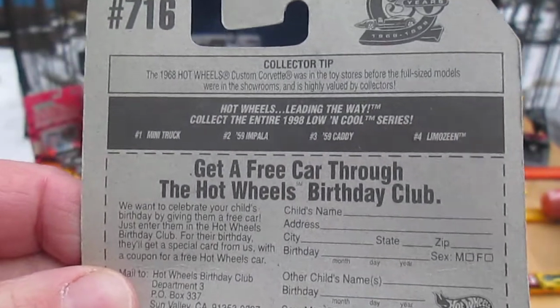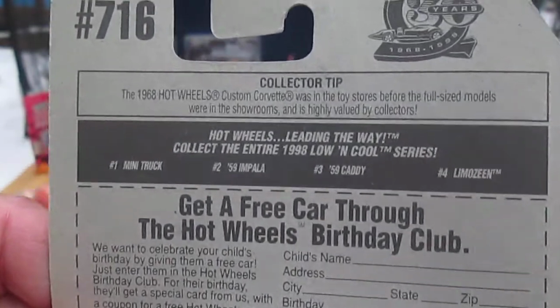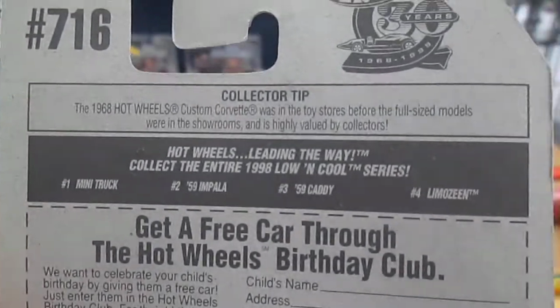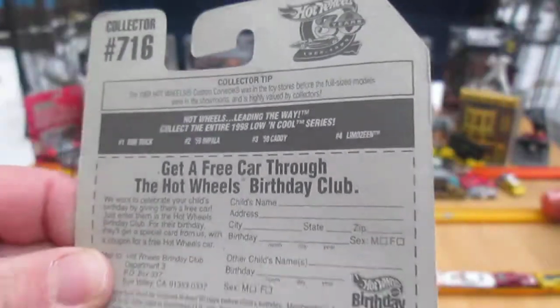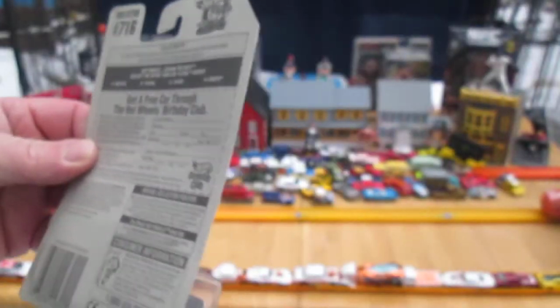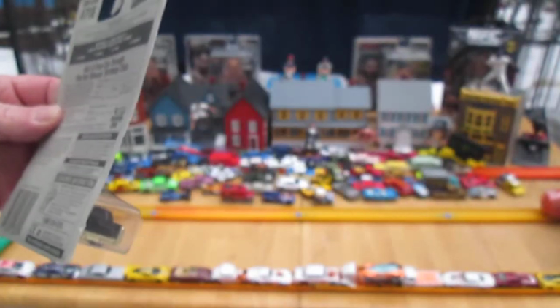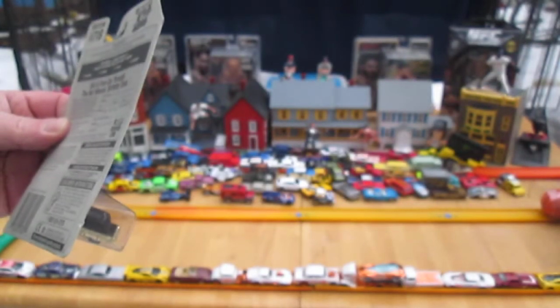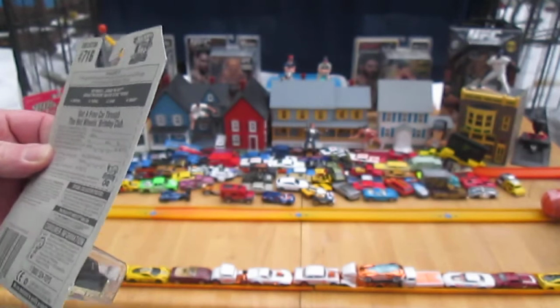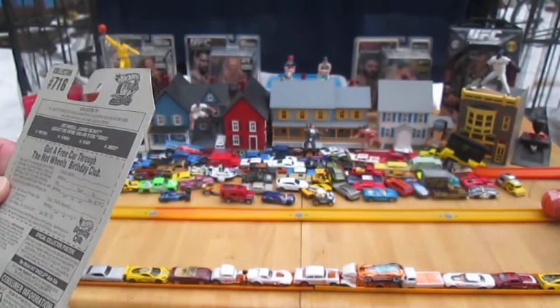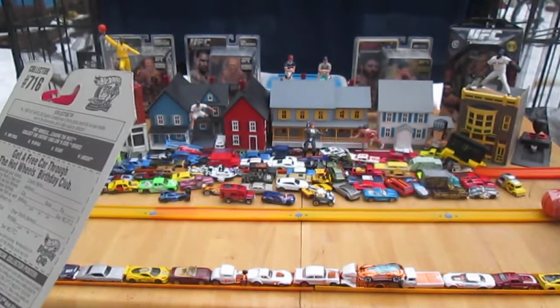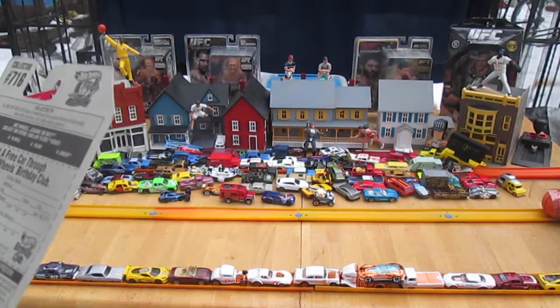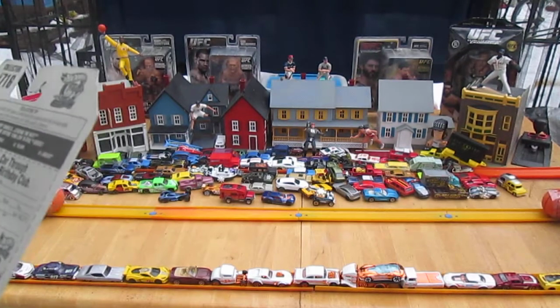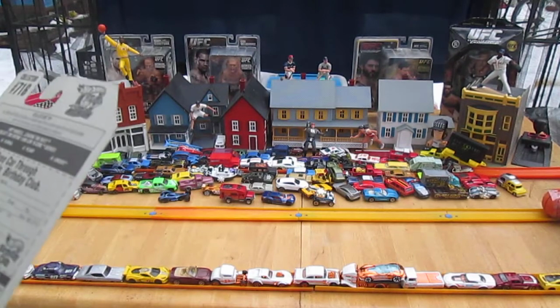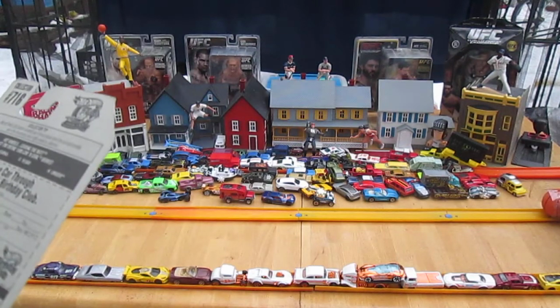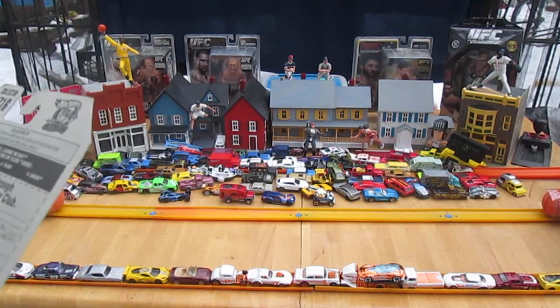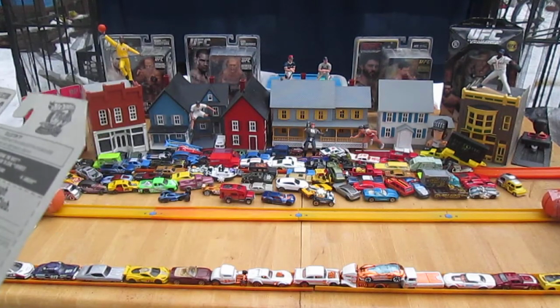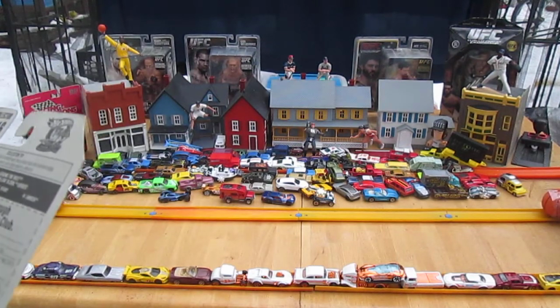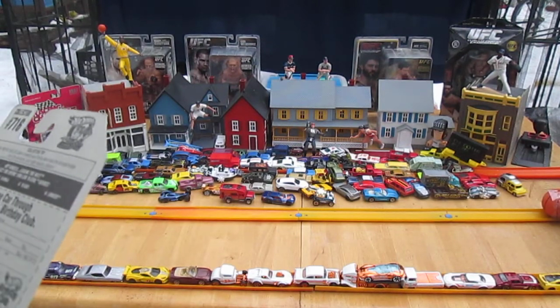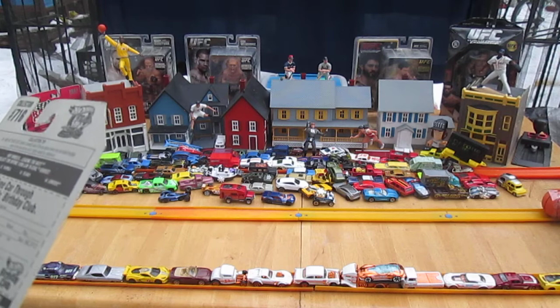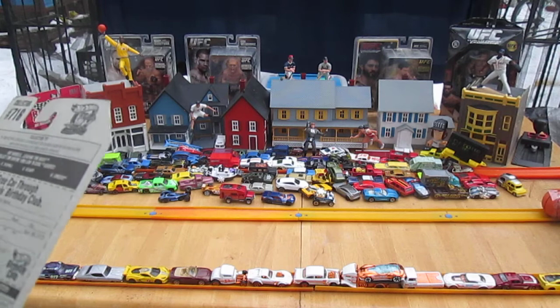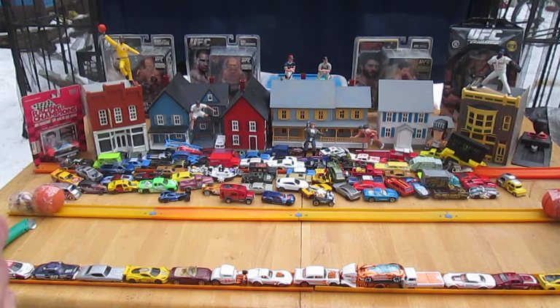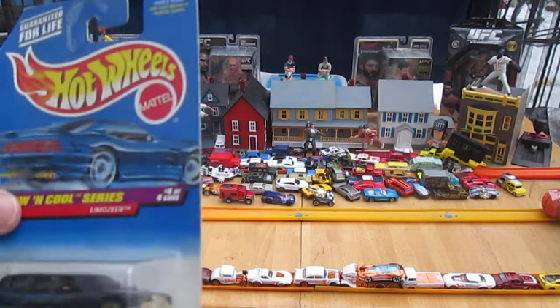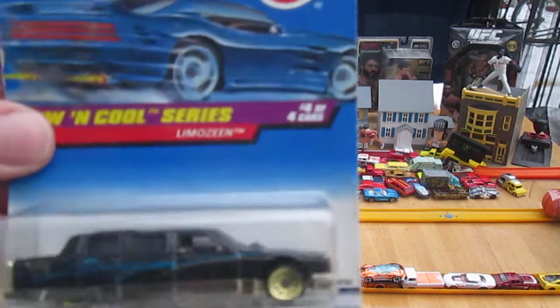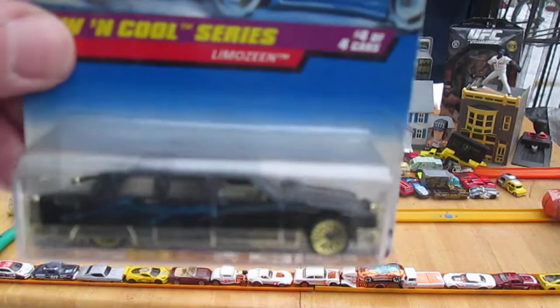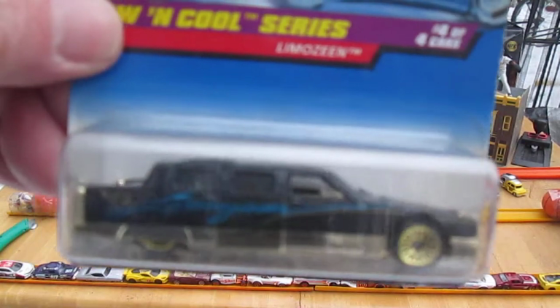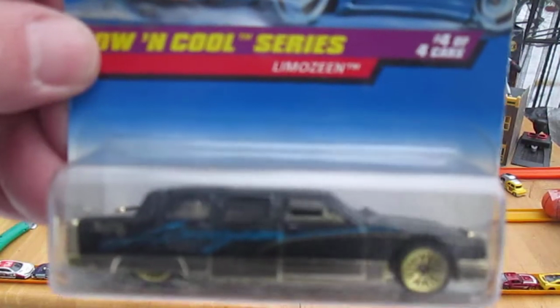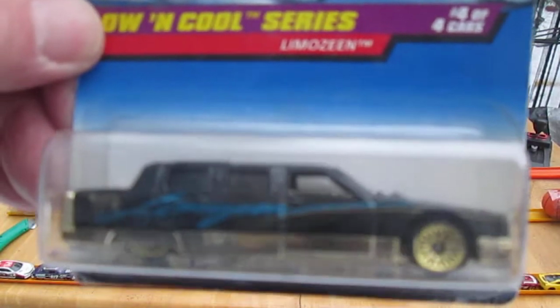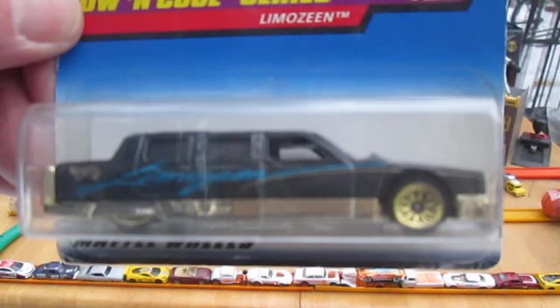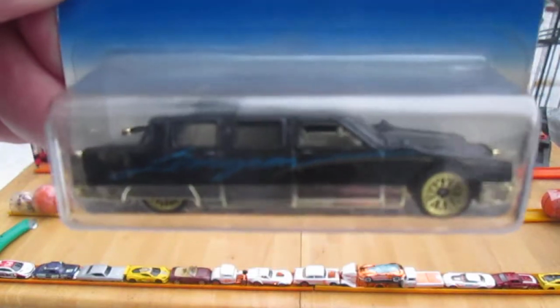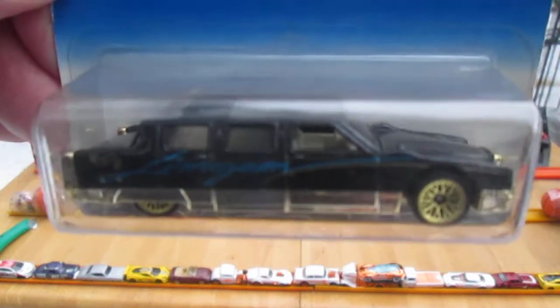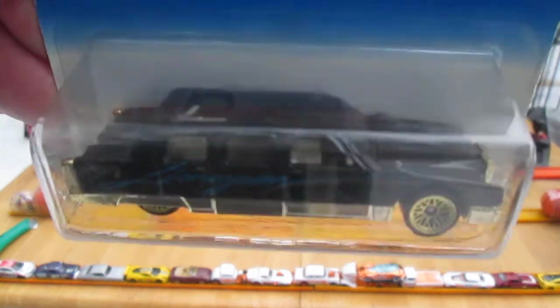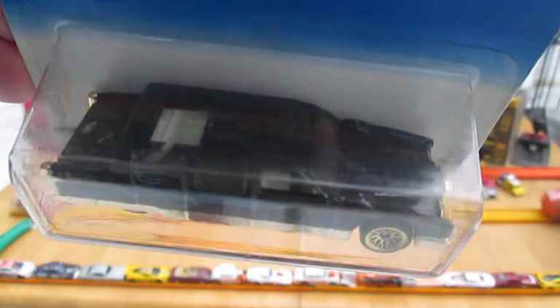There's a collector tip here too. It says the 1968 Hot Wheels custom Corvette was in the stores before the full-size models were in the showrooms, and is highly valued by collectors. That has nothing to do with this limousine, but still a cool collector tip.